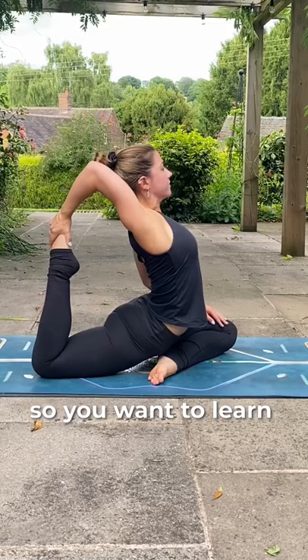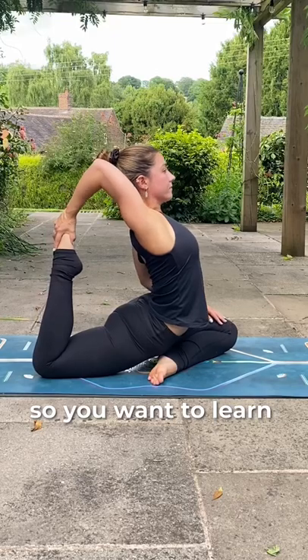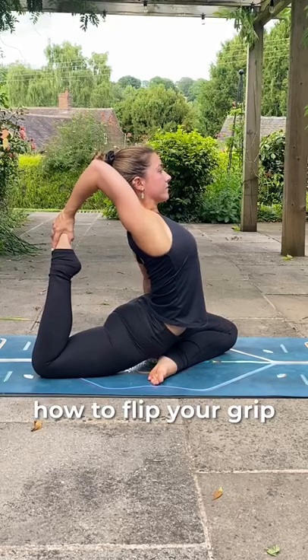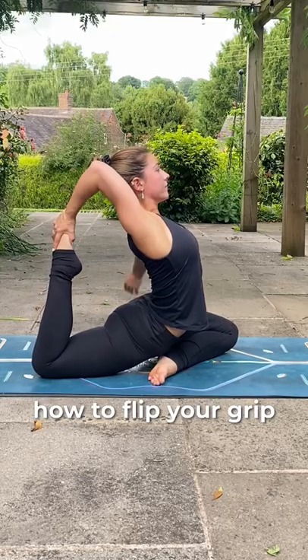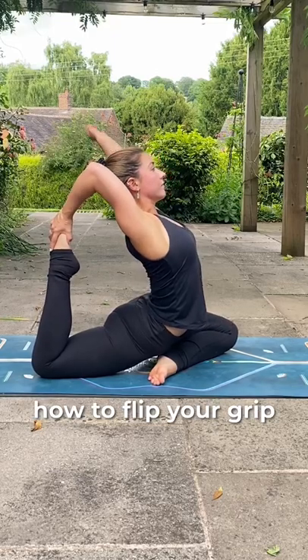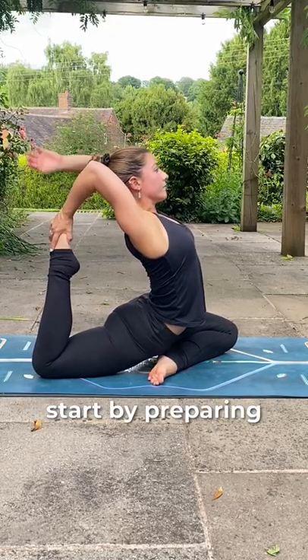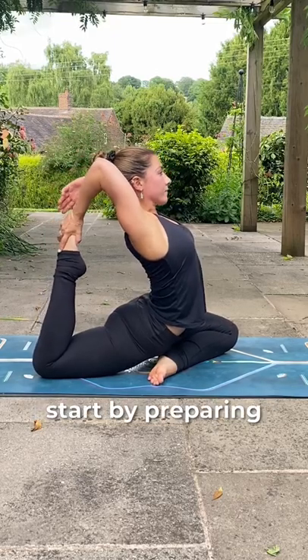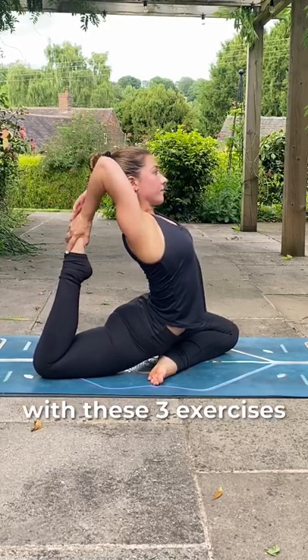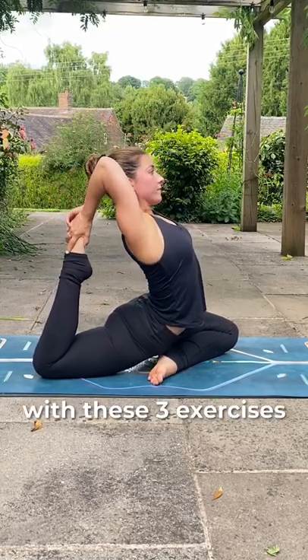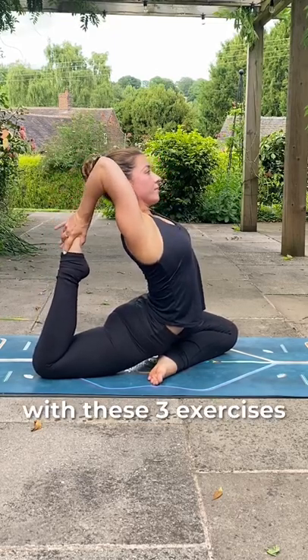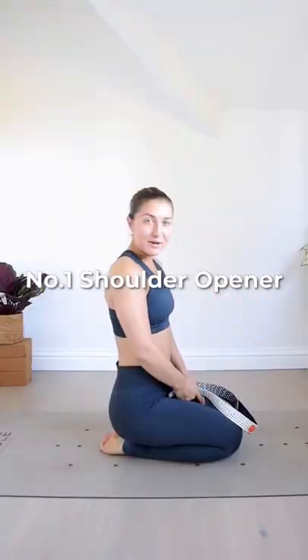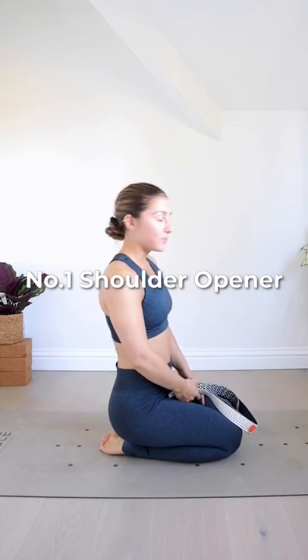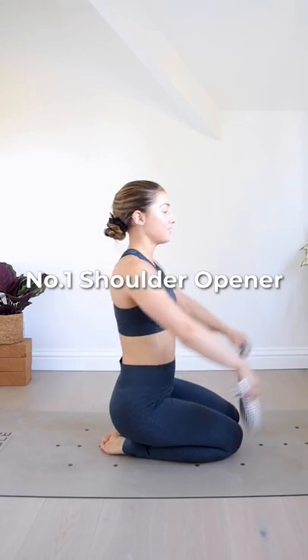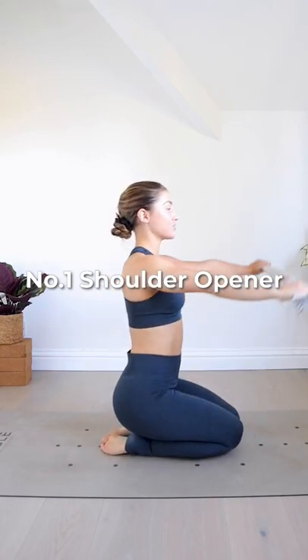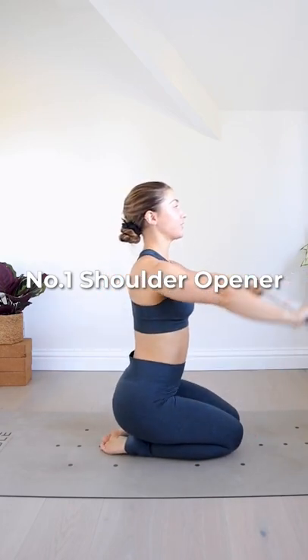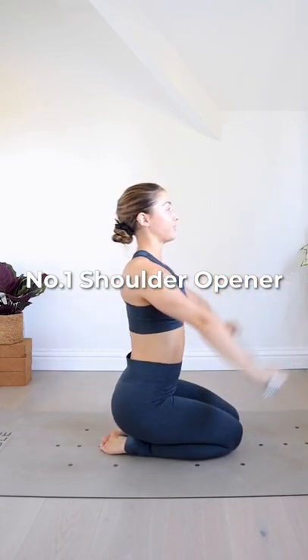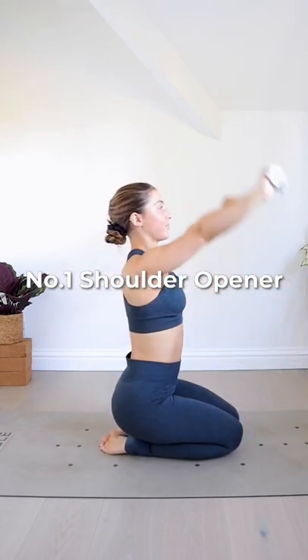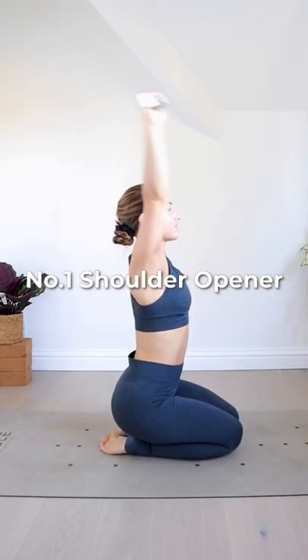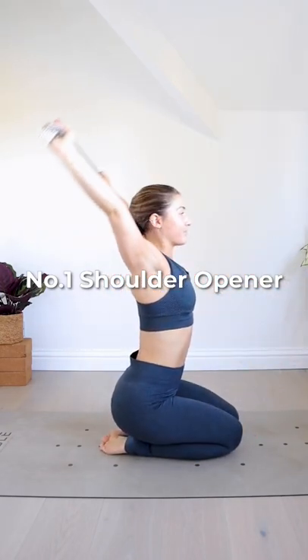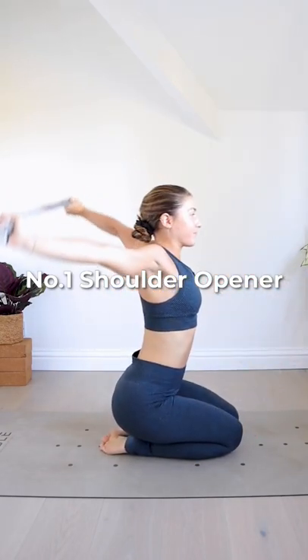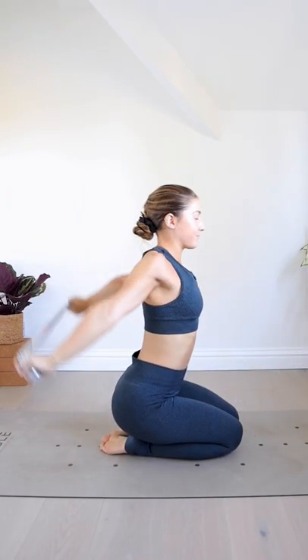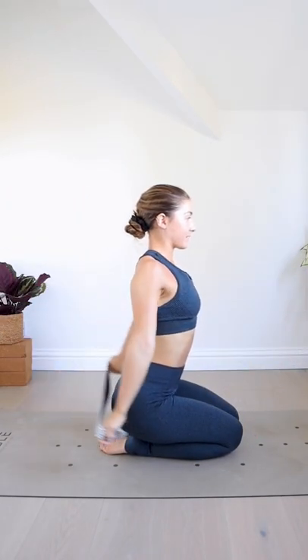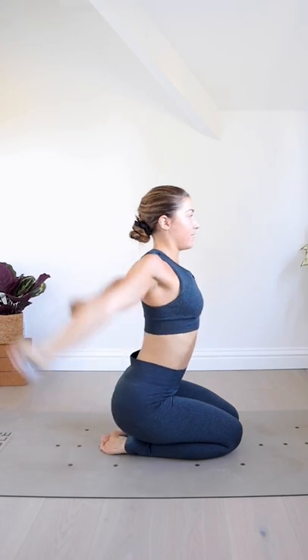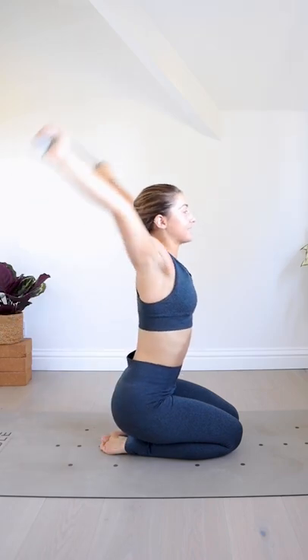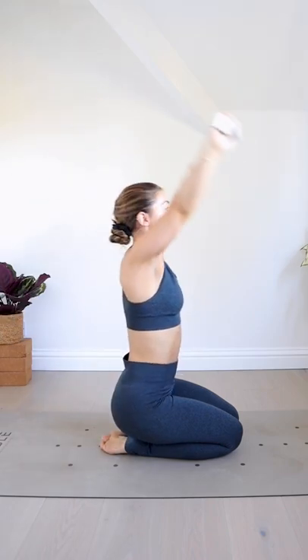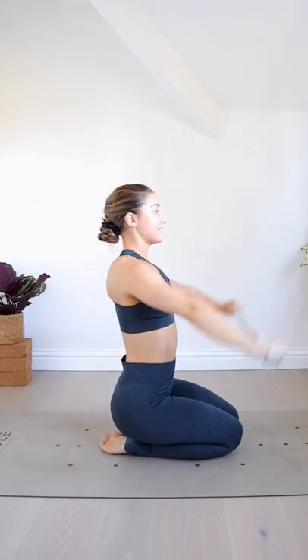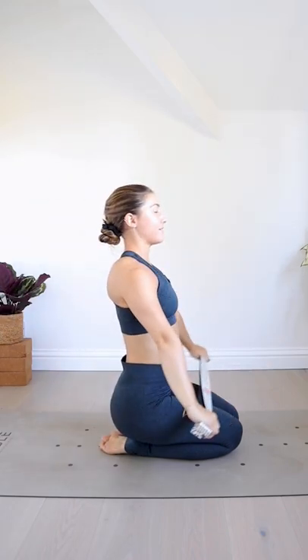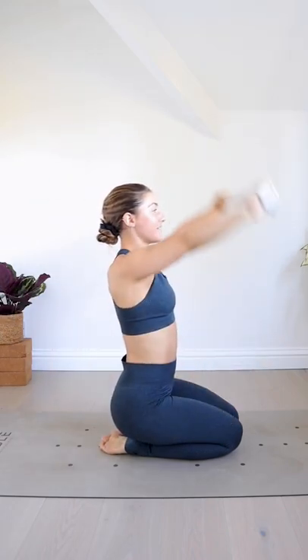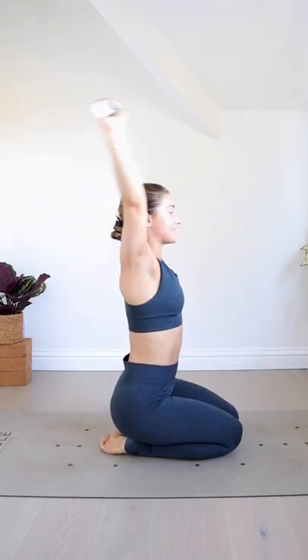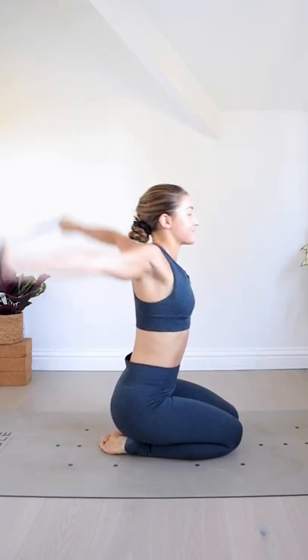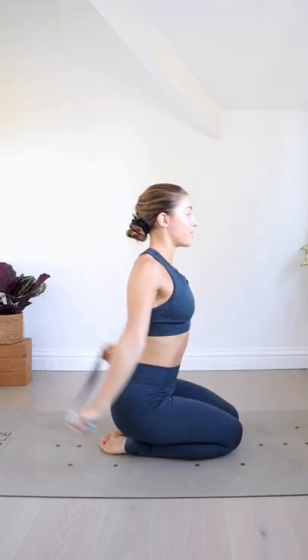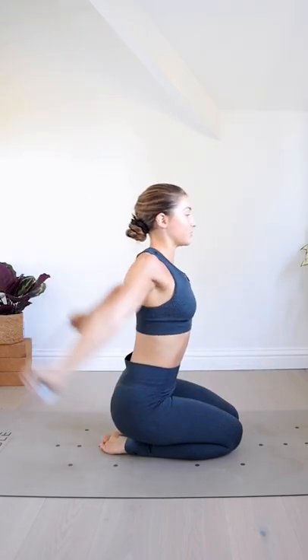So you wanna learn how to flip your grip. Start by preparing with these three exercises. Number one, shoulder opener with a strap. Practice this about five to 10 times to warm up your shoulders.